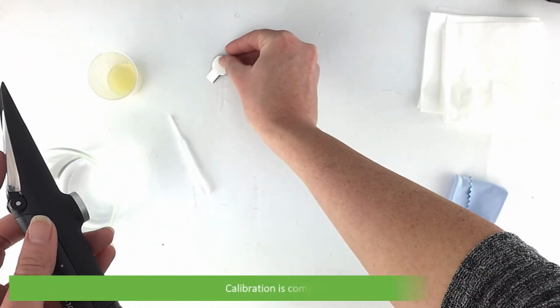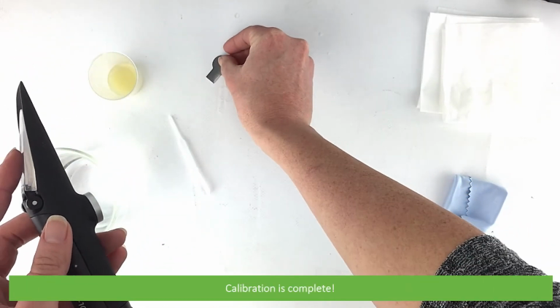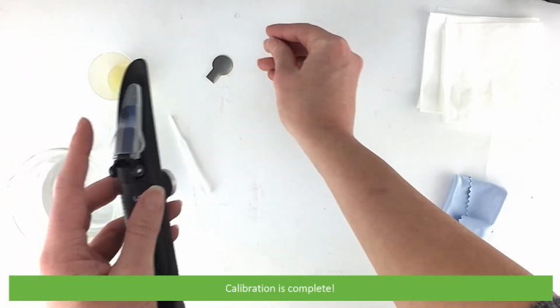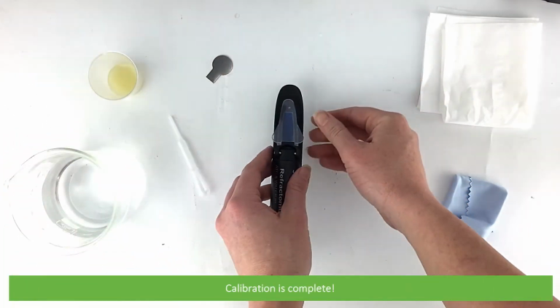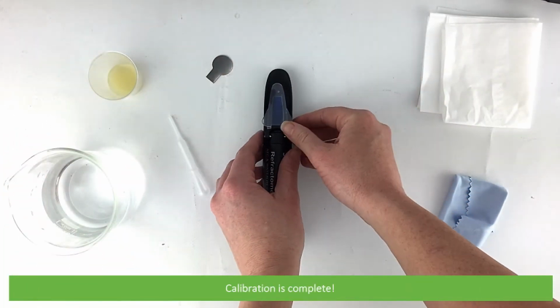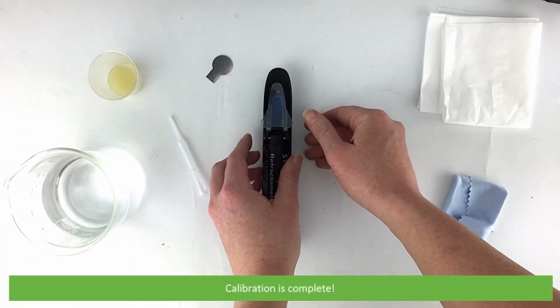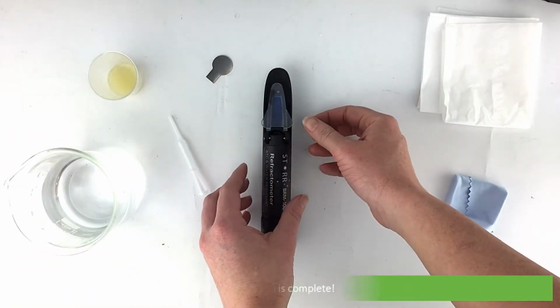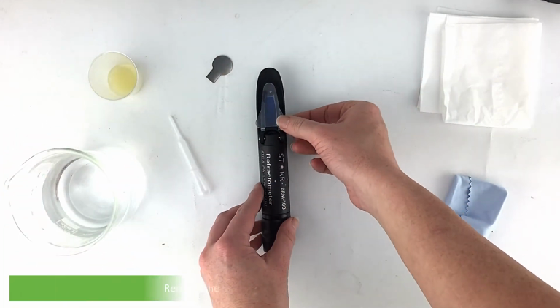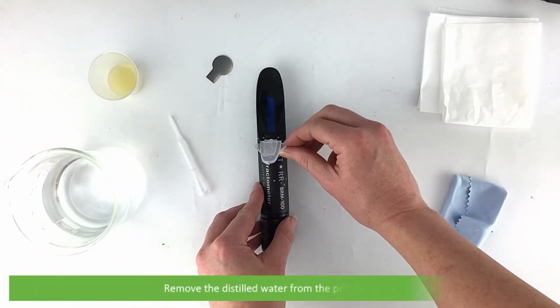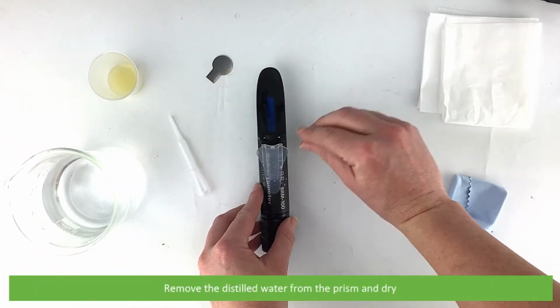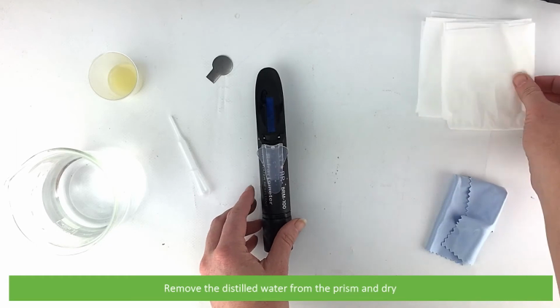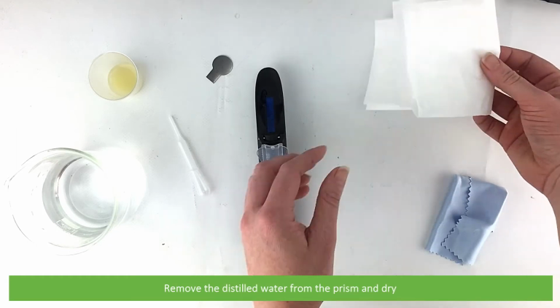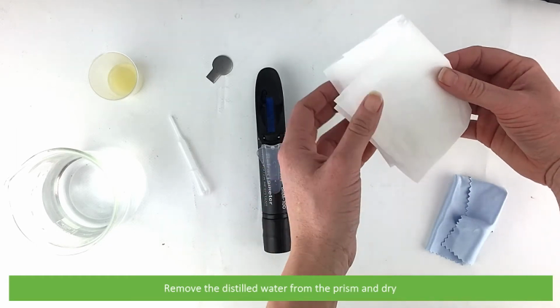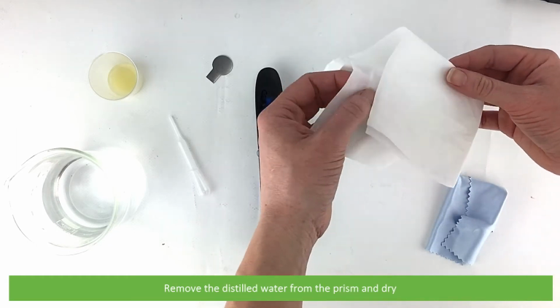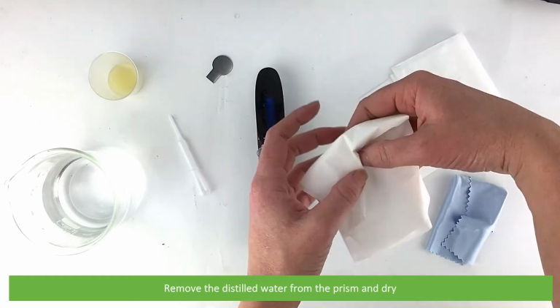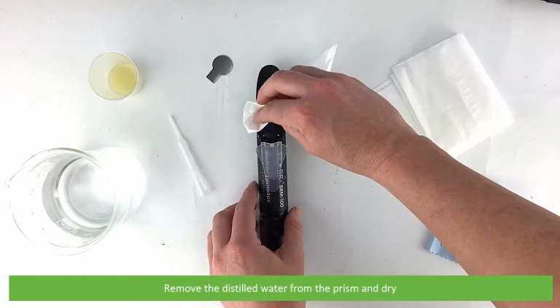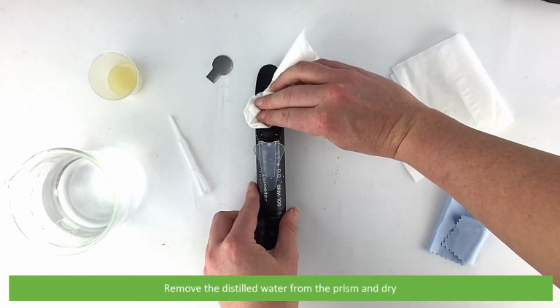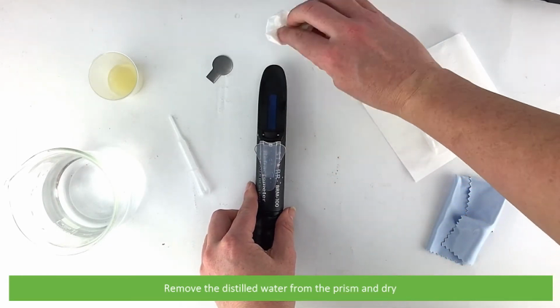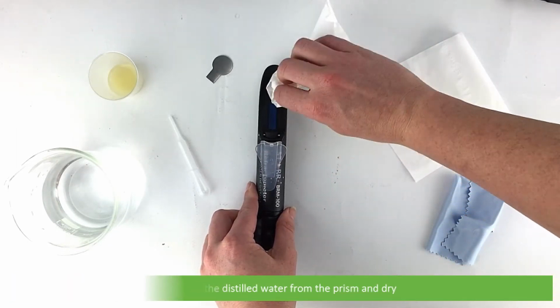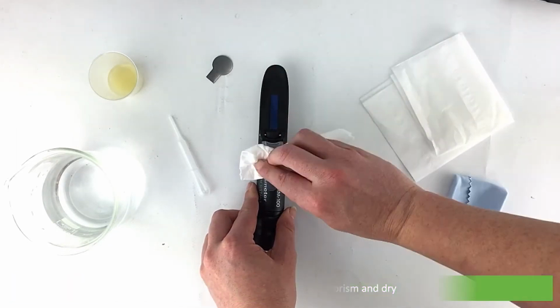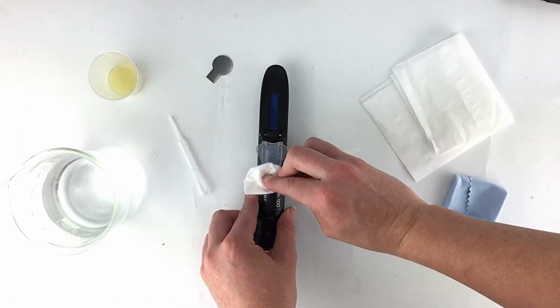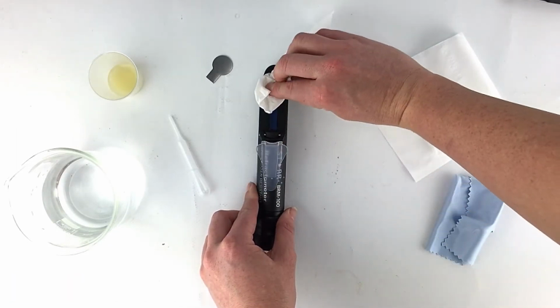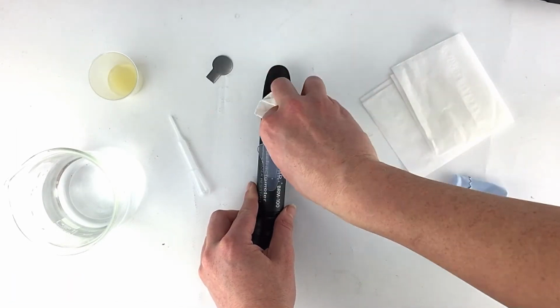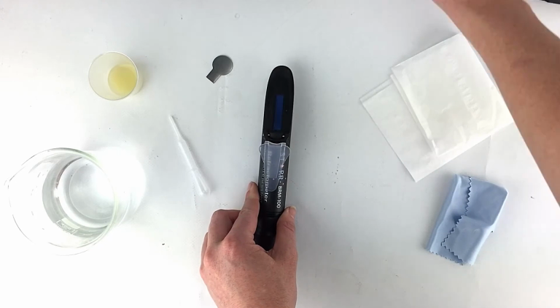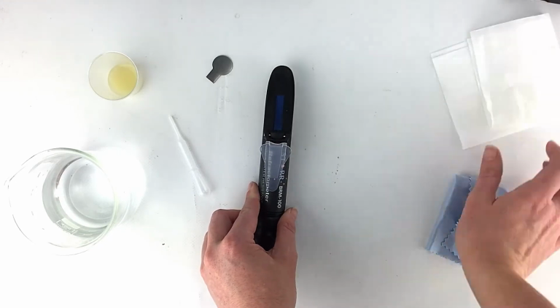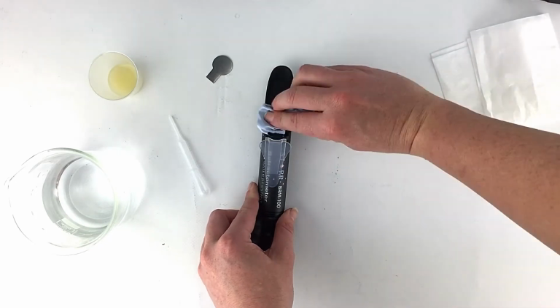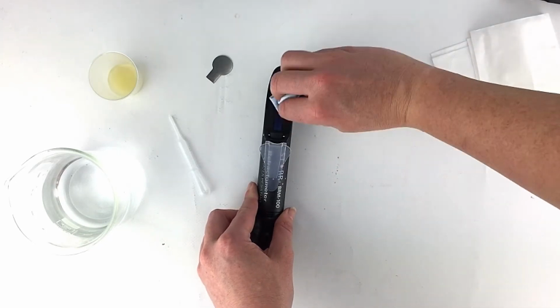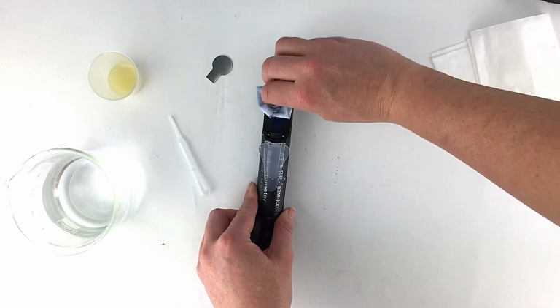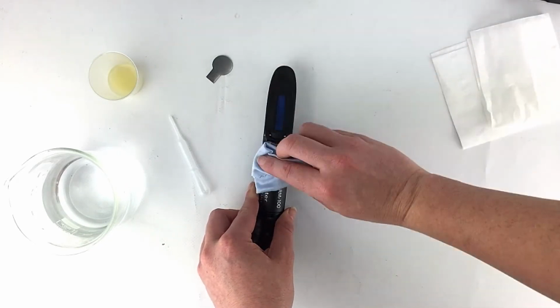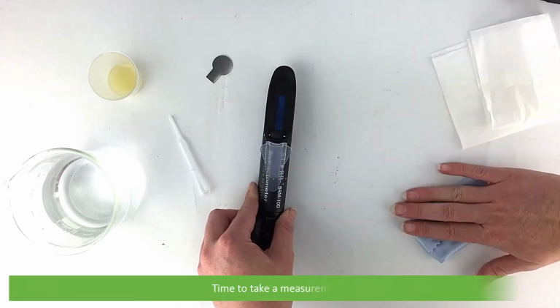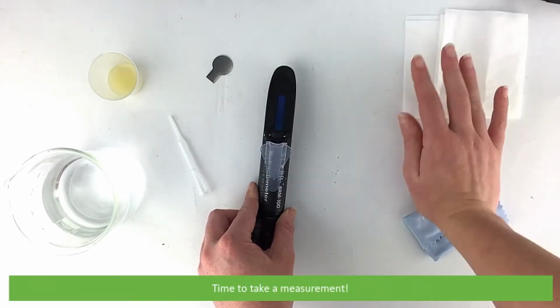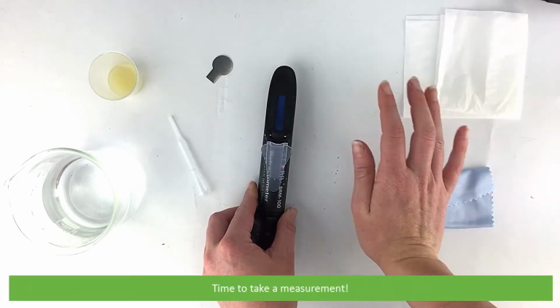Calibration is complete. Remove the distilled water from the prism and dry. Now it's time to take a measurement.